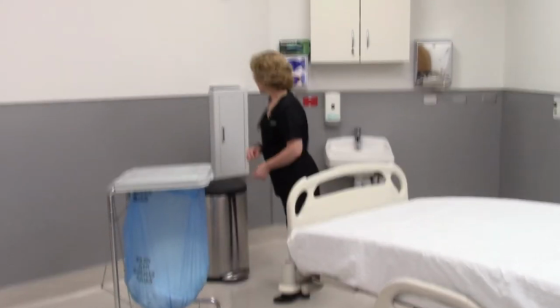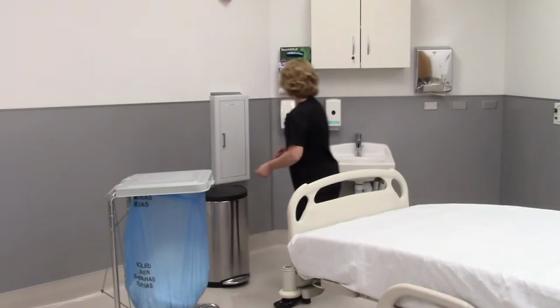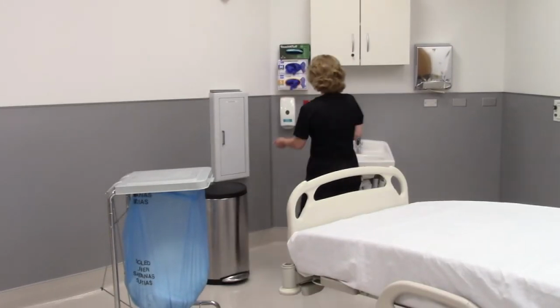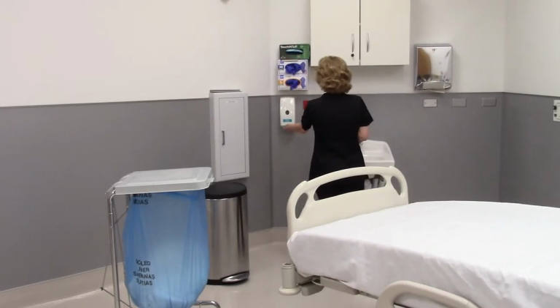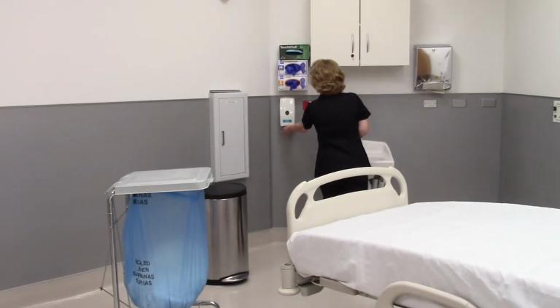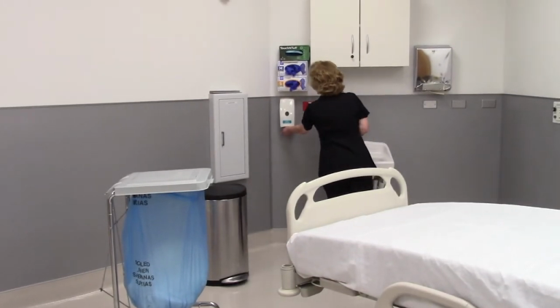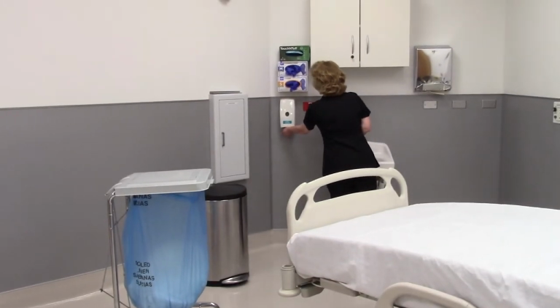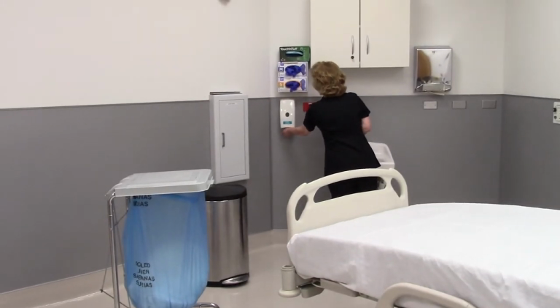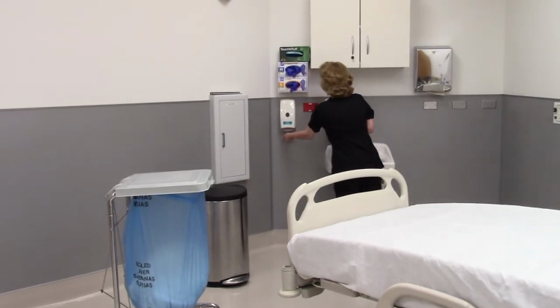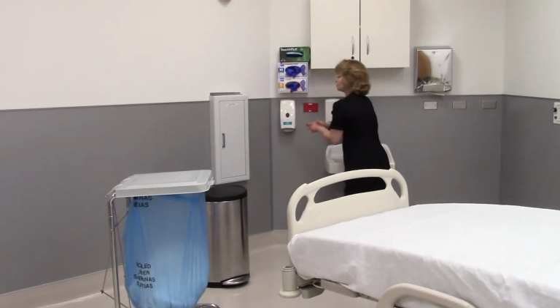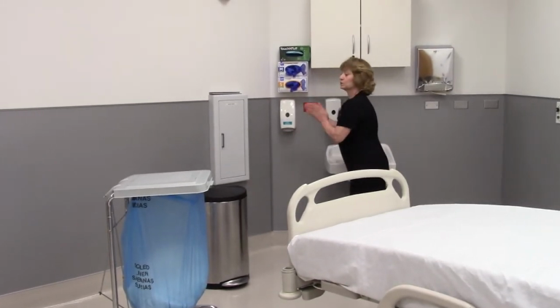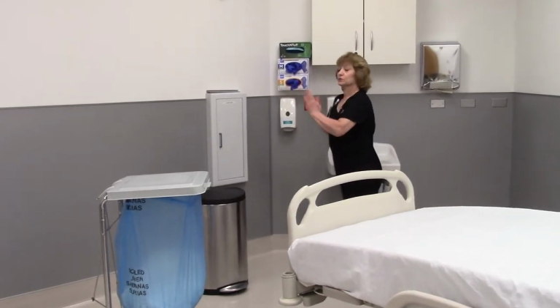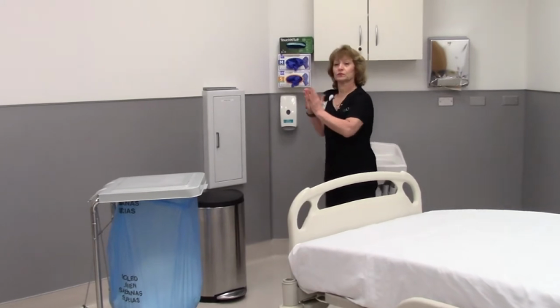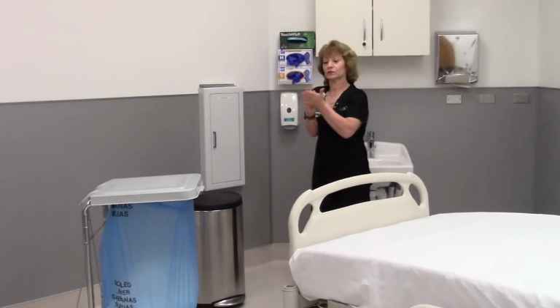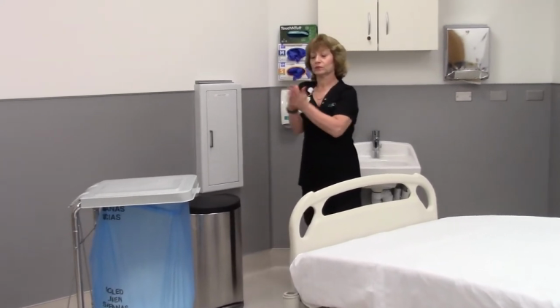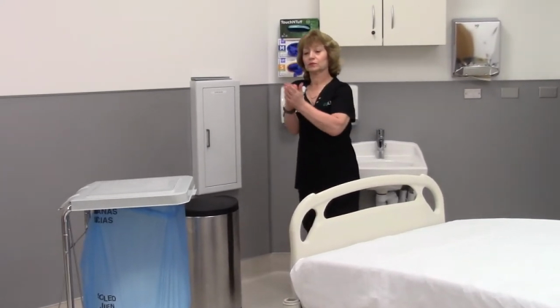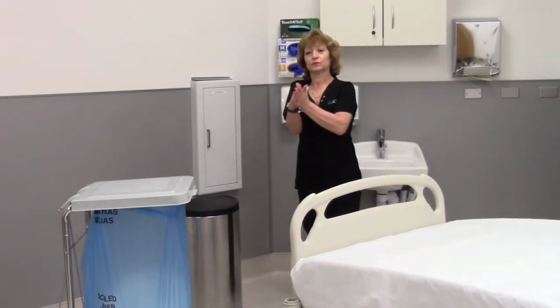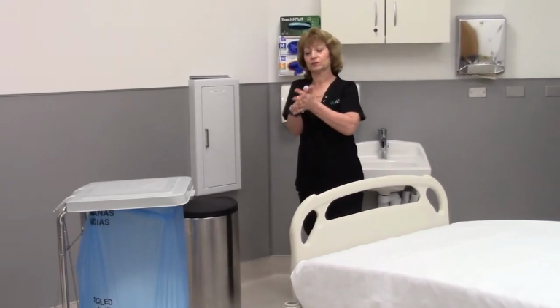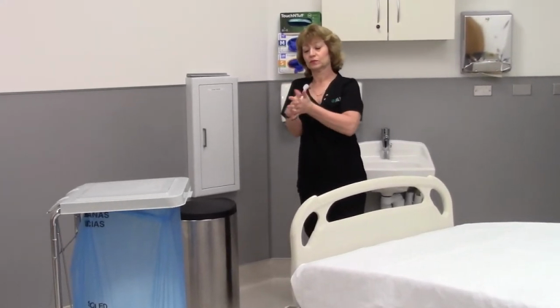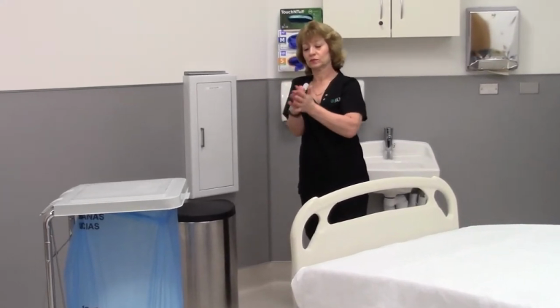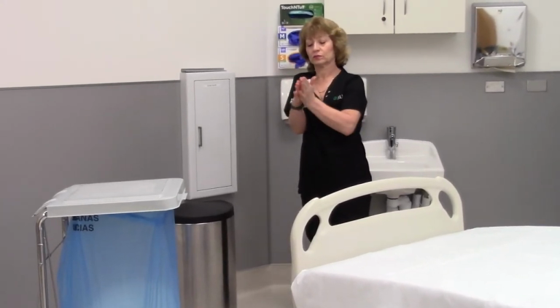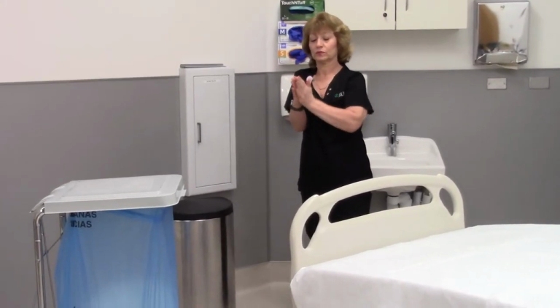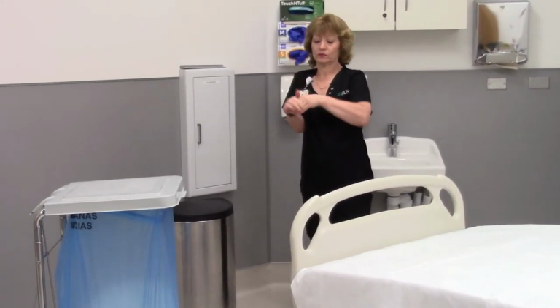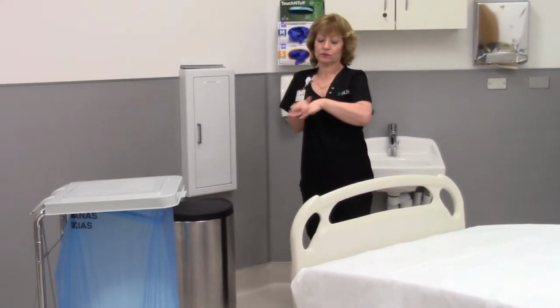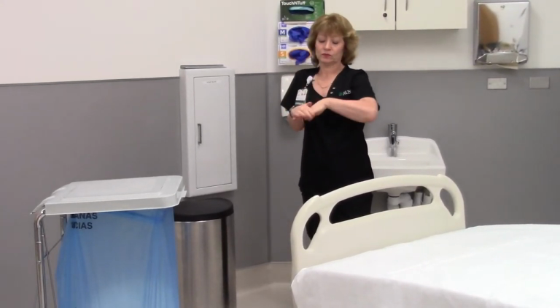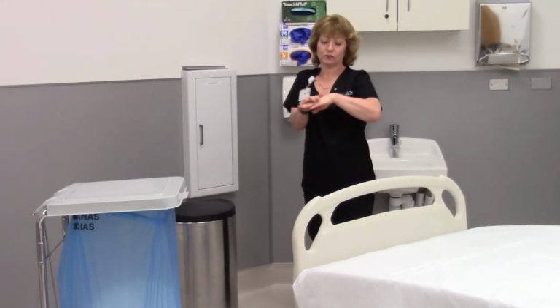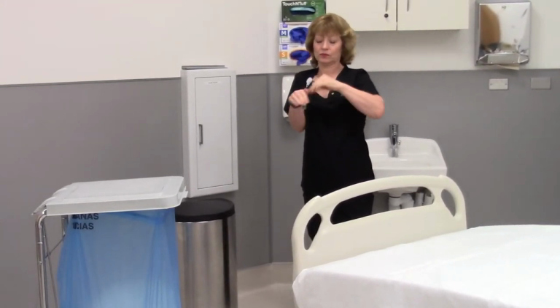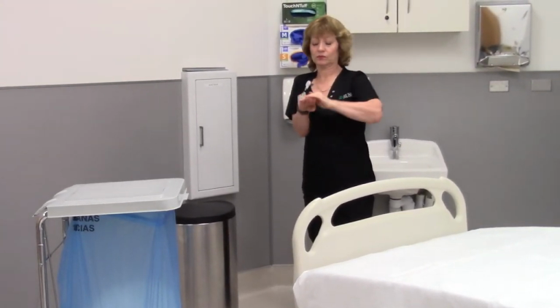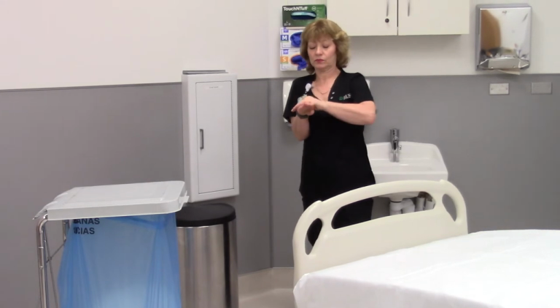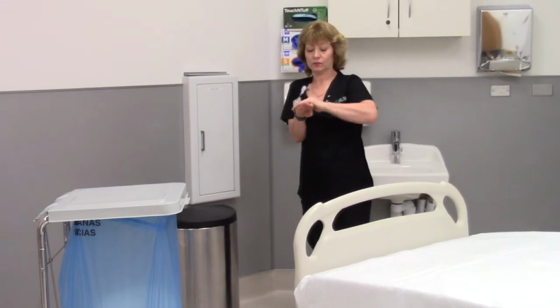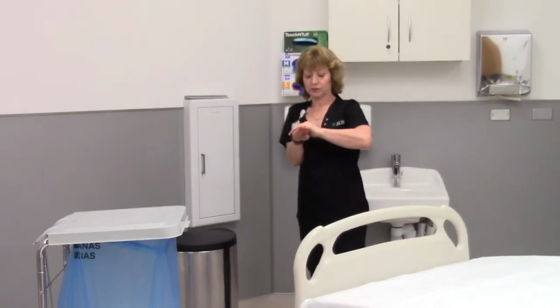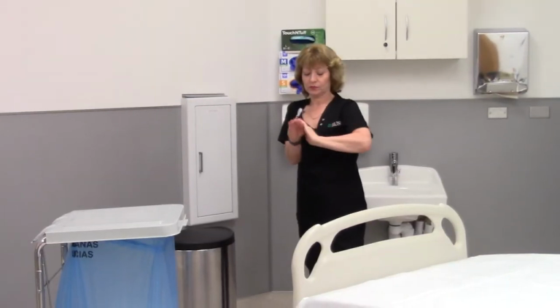Perform hand hygiene using either alcohol-based hand rub or soap and water. When applying an alcohol-based hand rub, make sure you cover all surfaces of the hands, rubbing vigorously until dry.